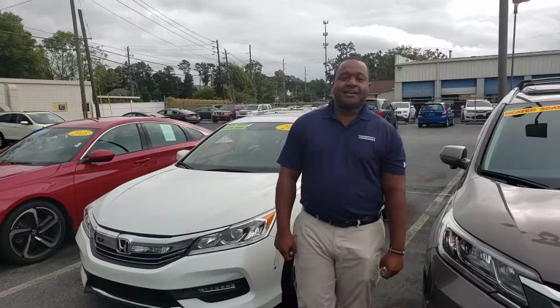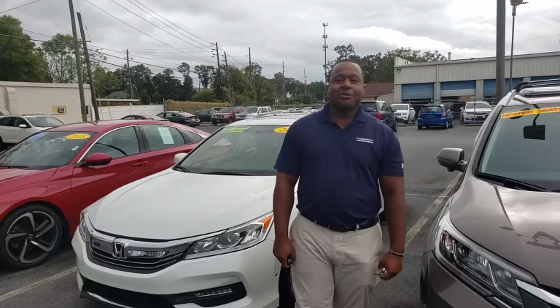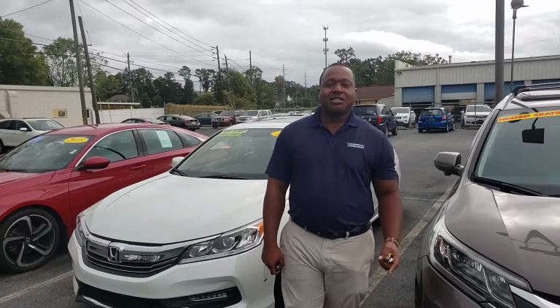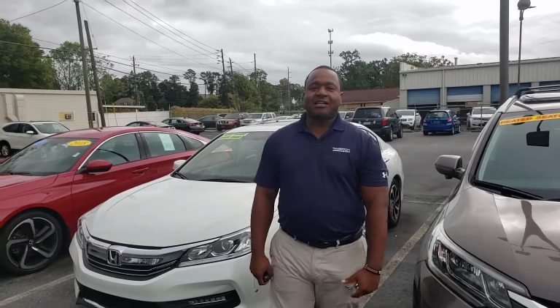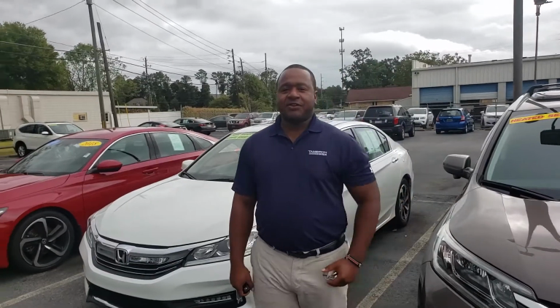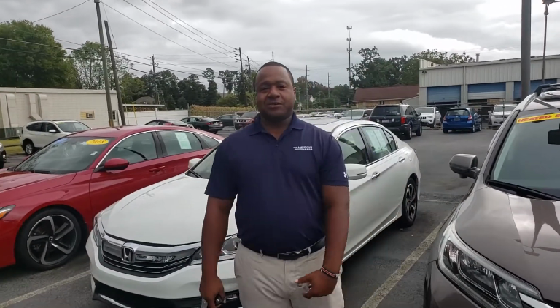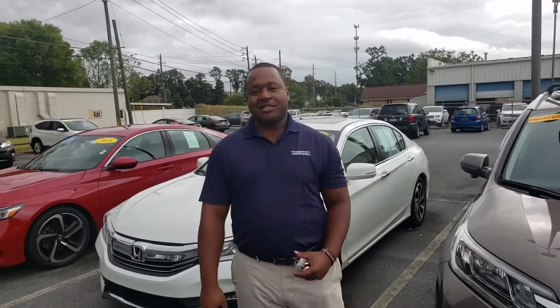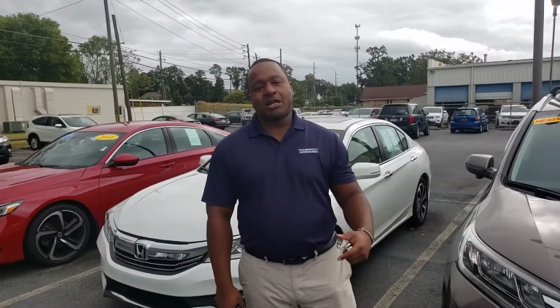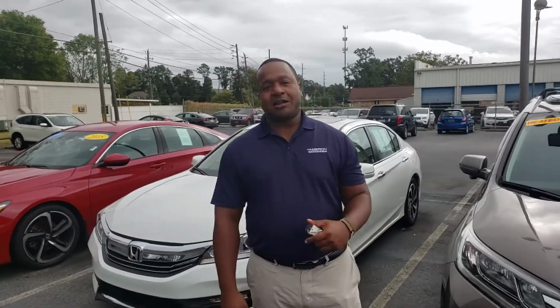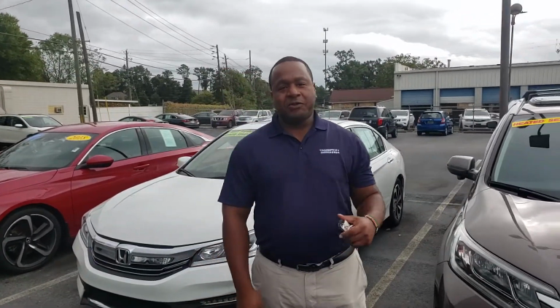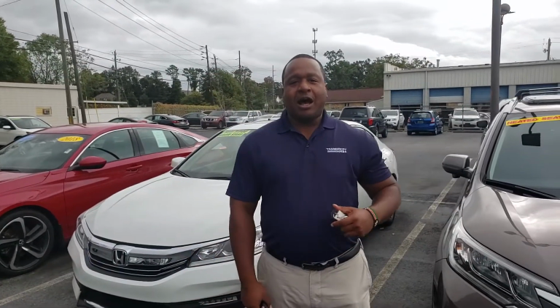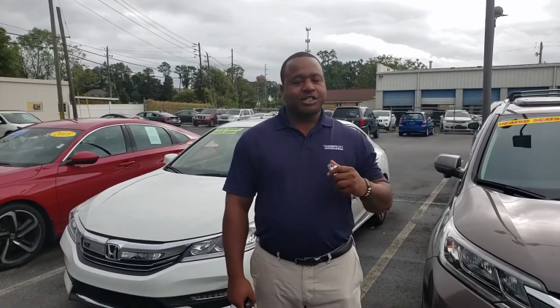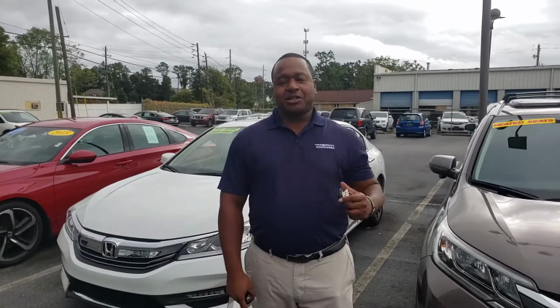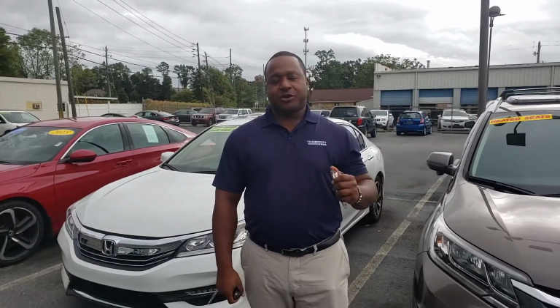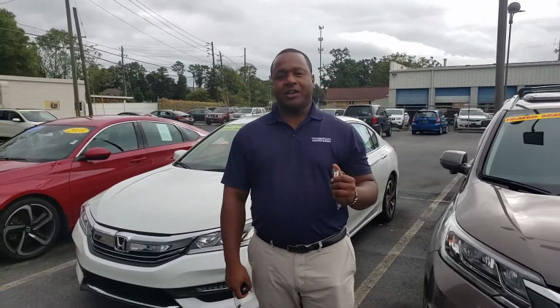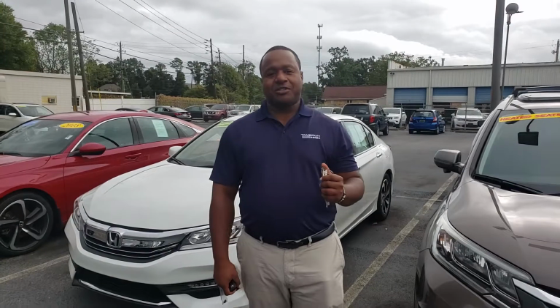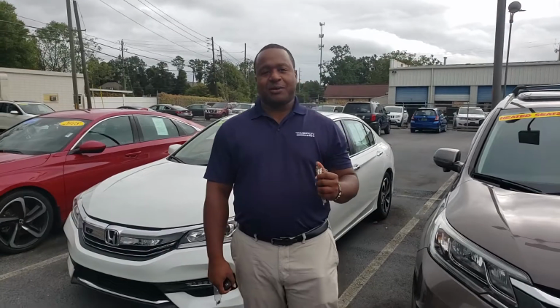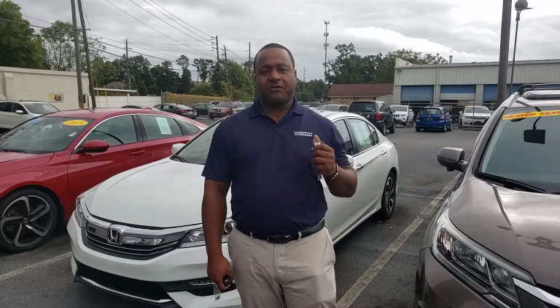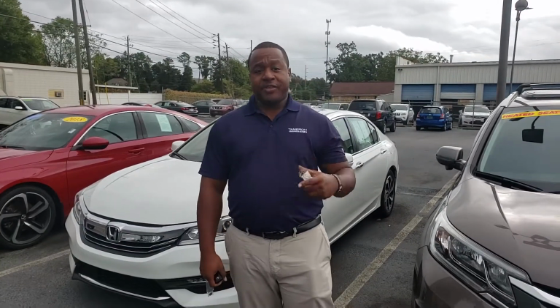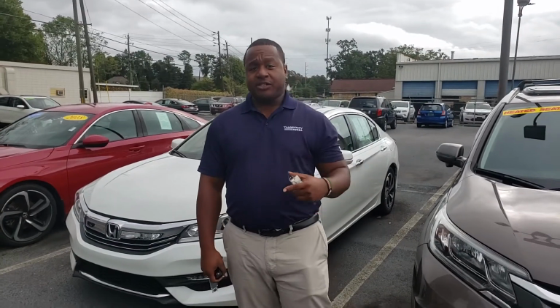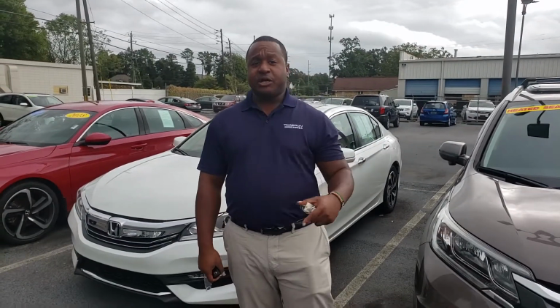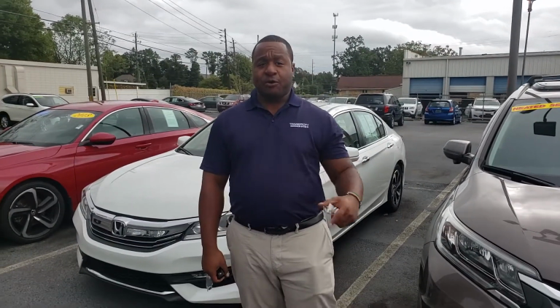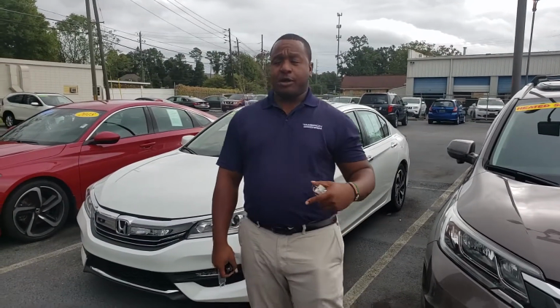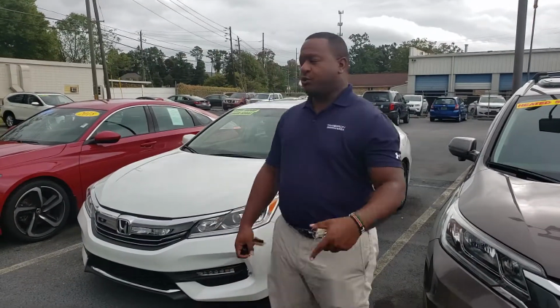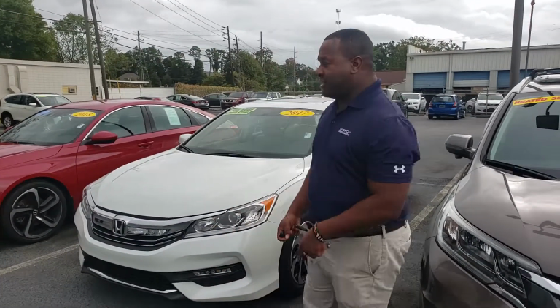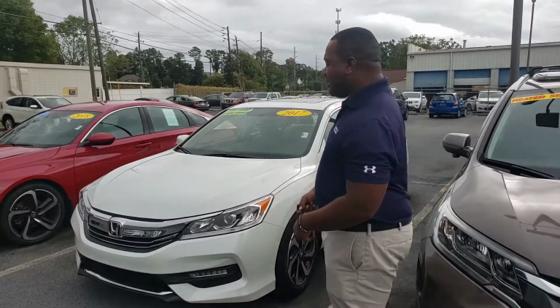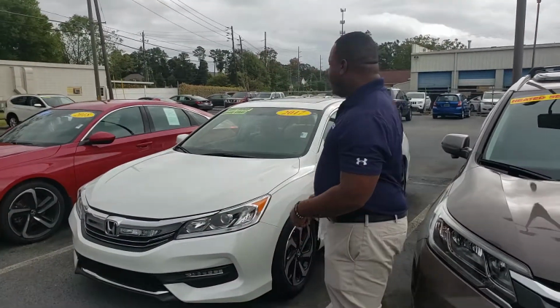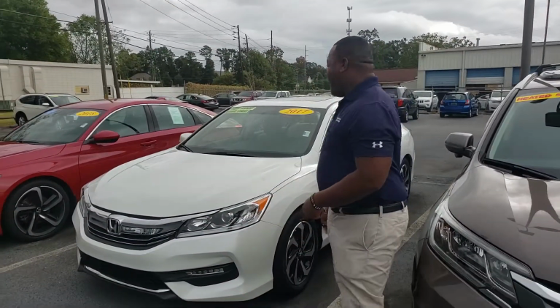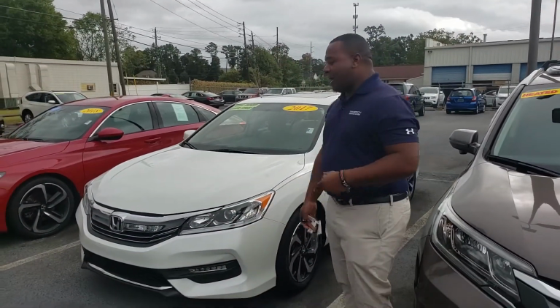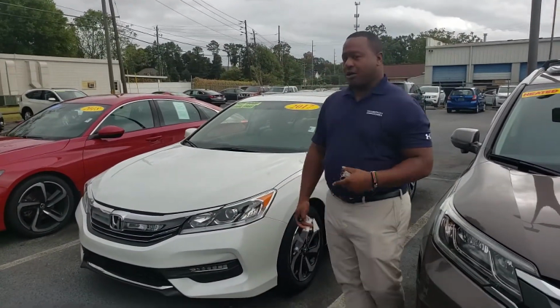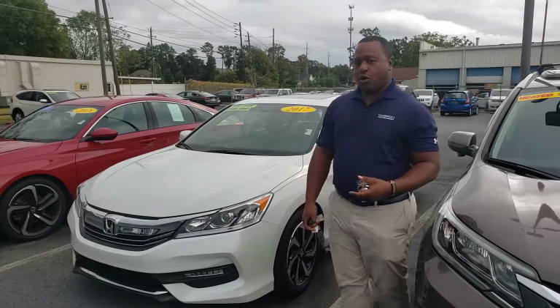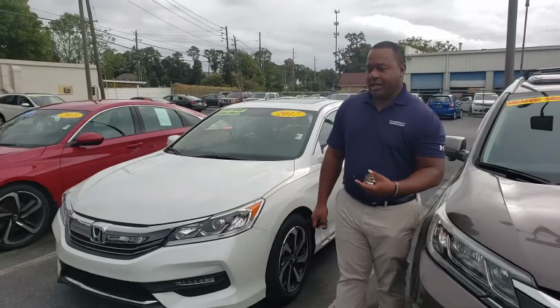Good morning Jalen, this is Phil Nelson with Tamron Honda in Hoover. I just wanted to shoot you a quick video to introduce myself. Thank you so much for inquiring on this 2017 Honda Accord EX.